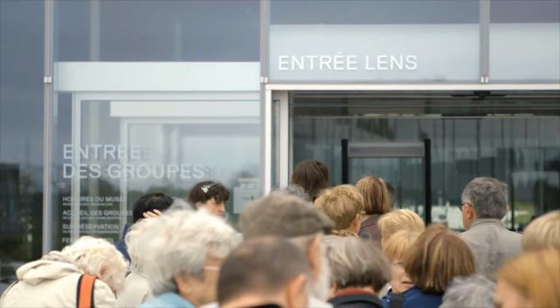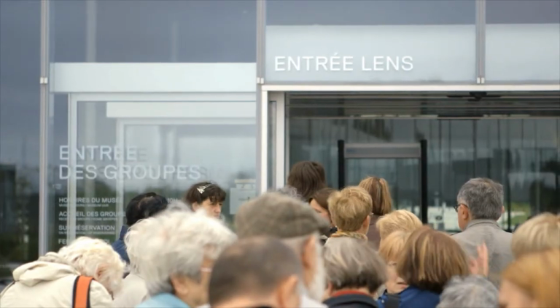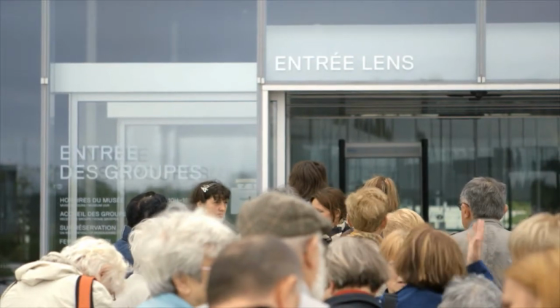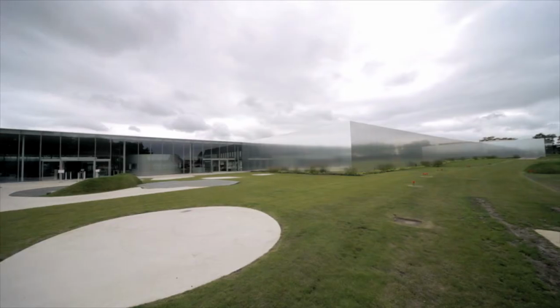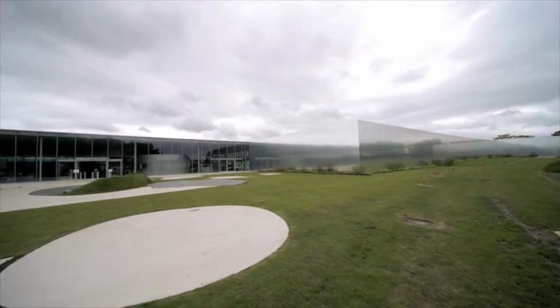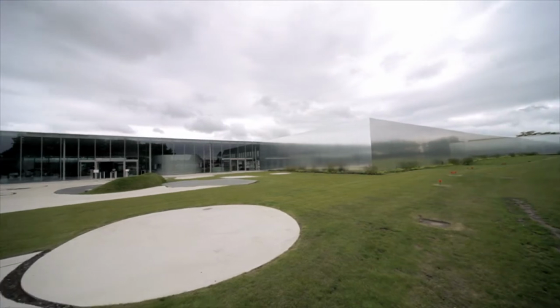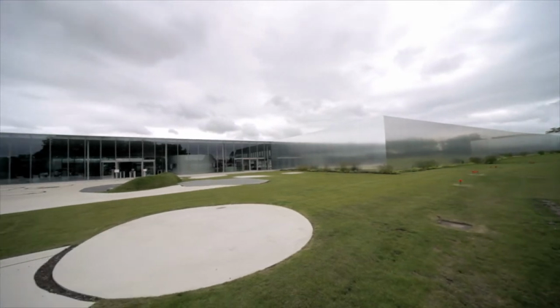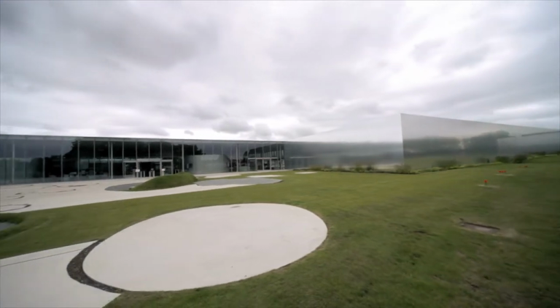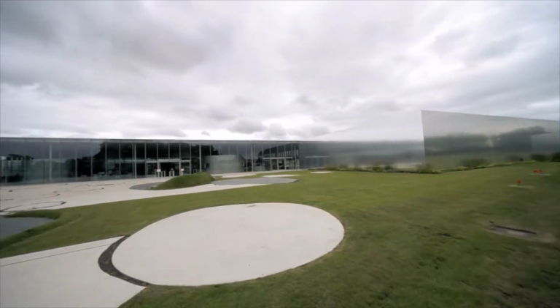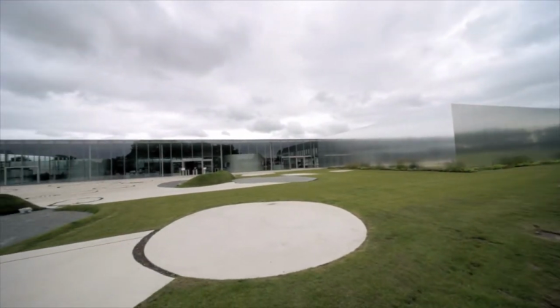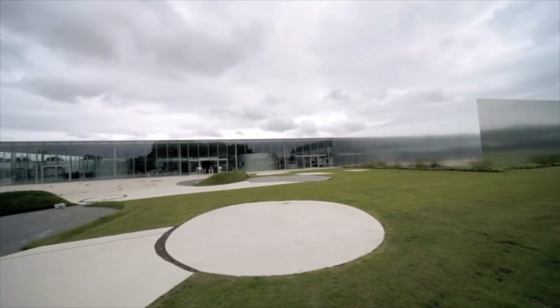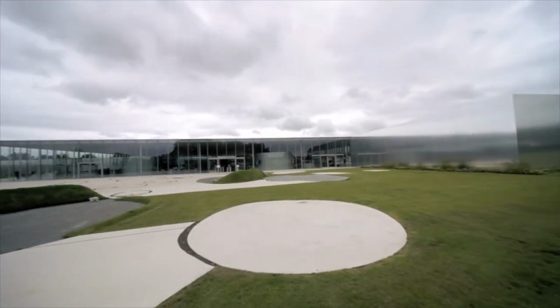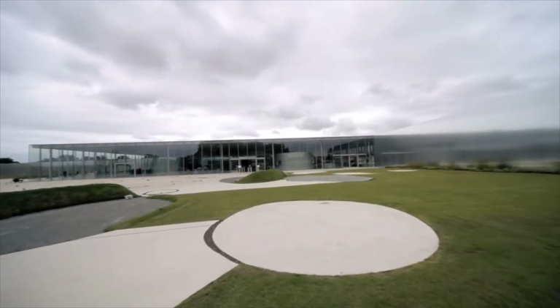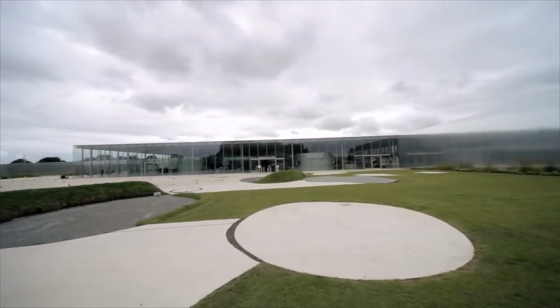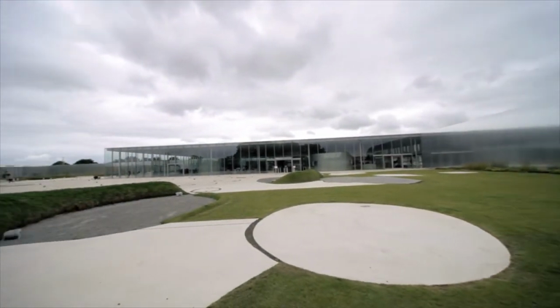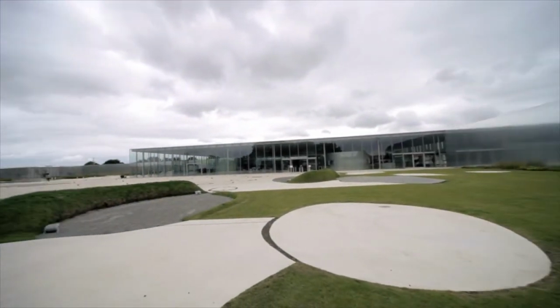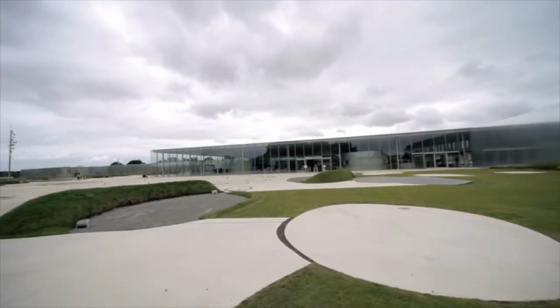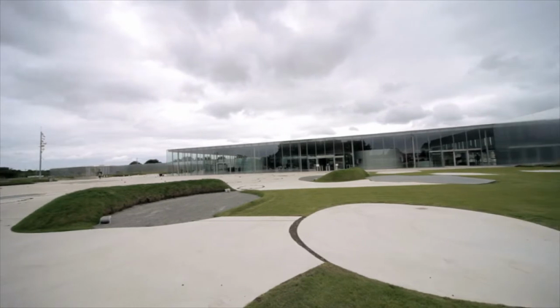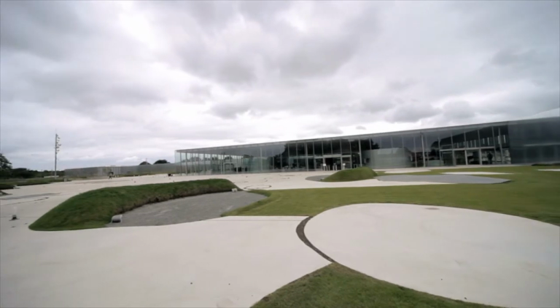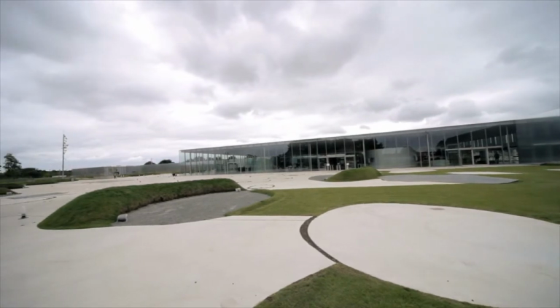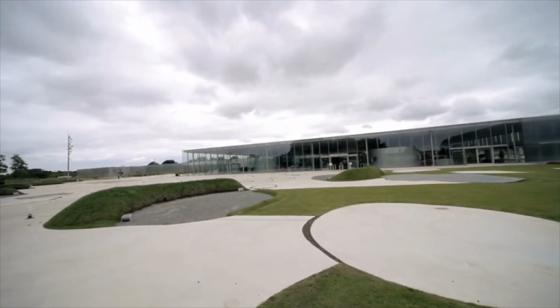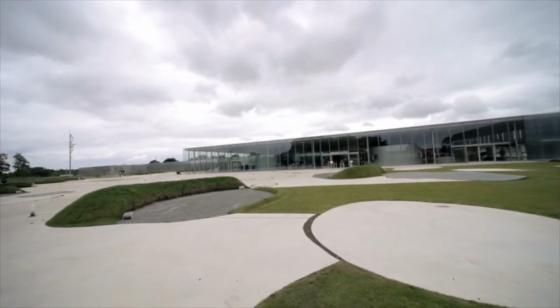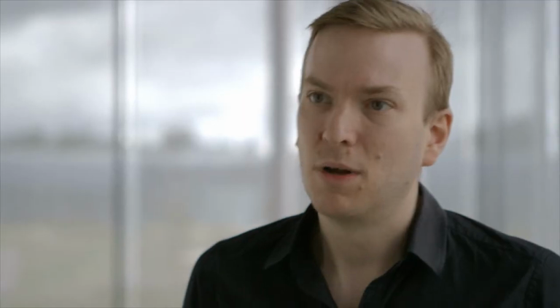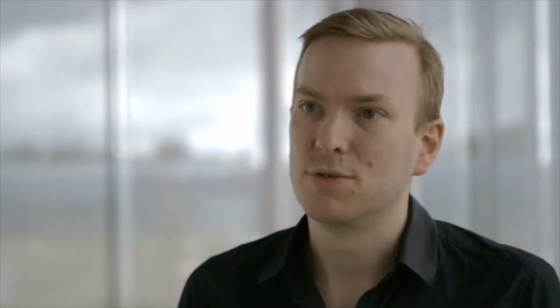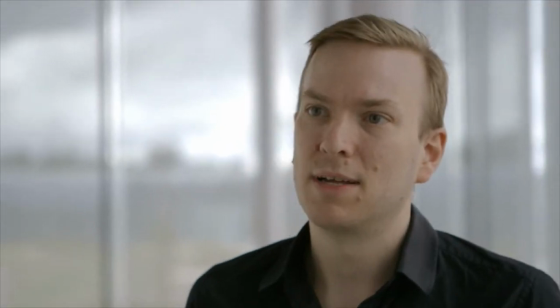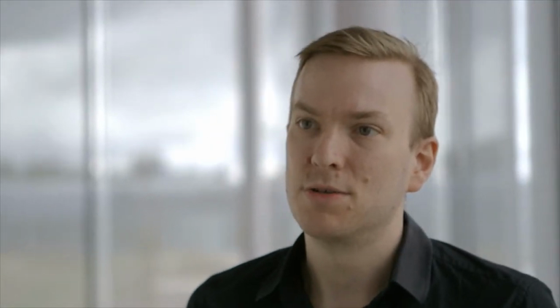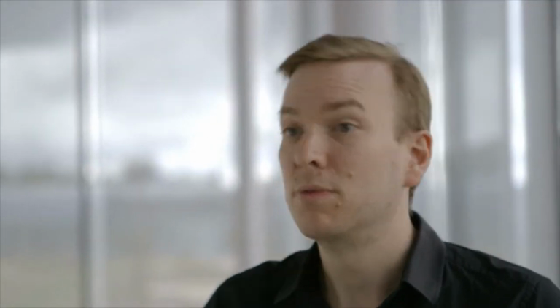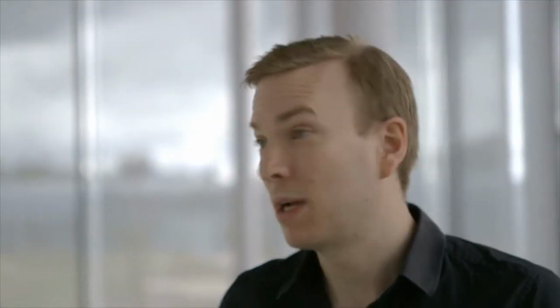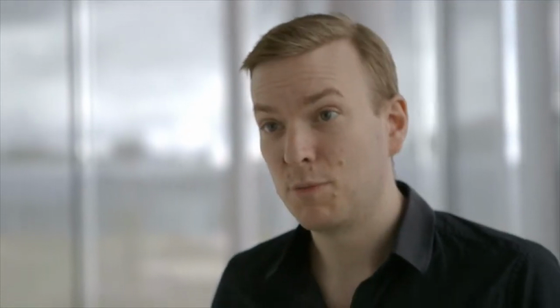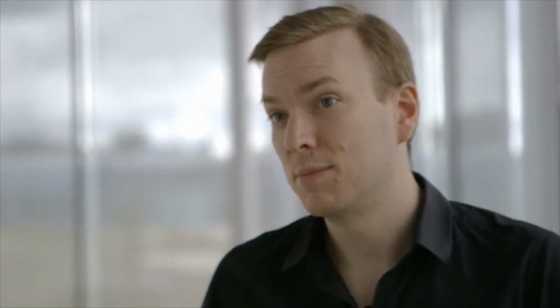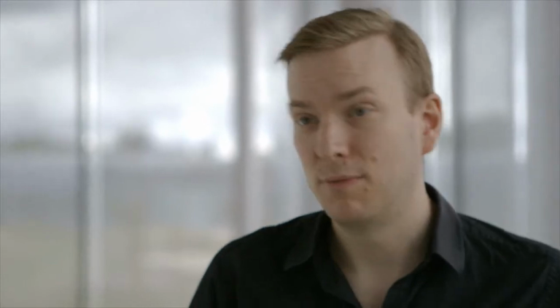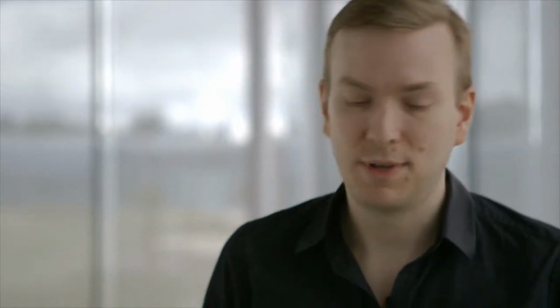Daylight is free — it's the ultimate sustainable lighting source. There's no carbon footprint from daylight, and all of those things make it a wonderful source of light to use, especially for museums, but for everything.